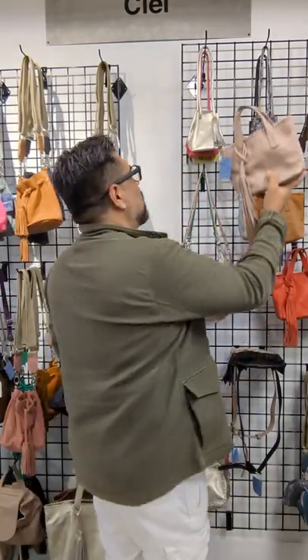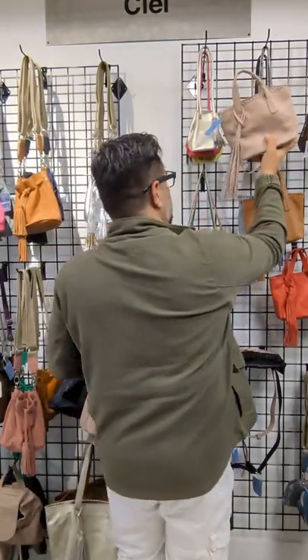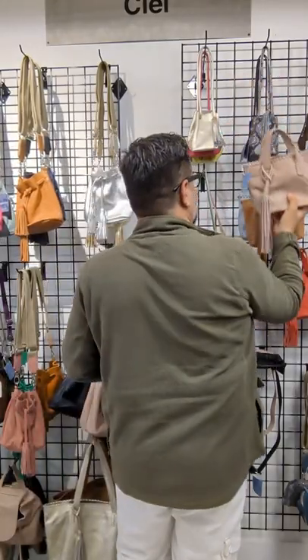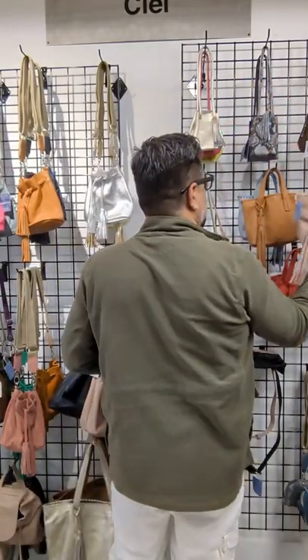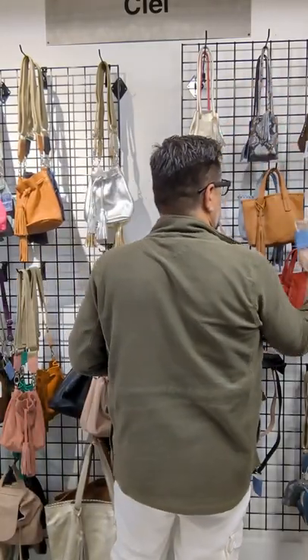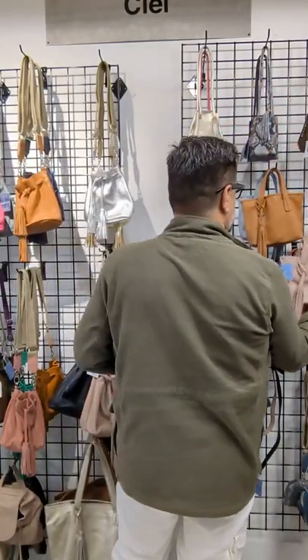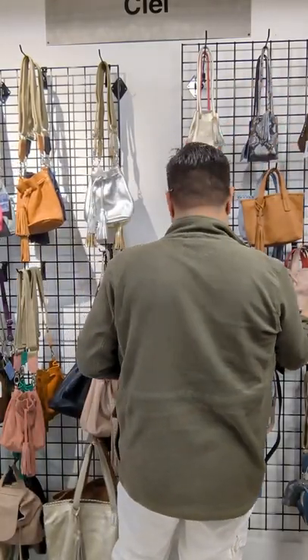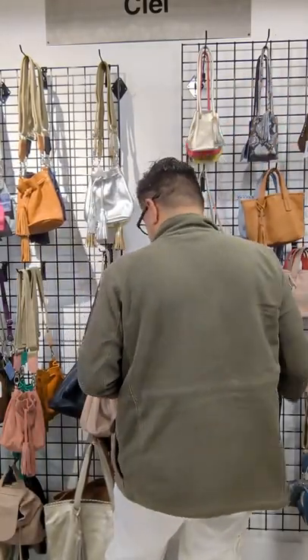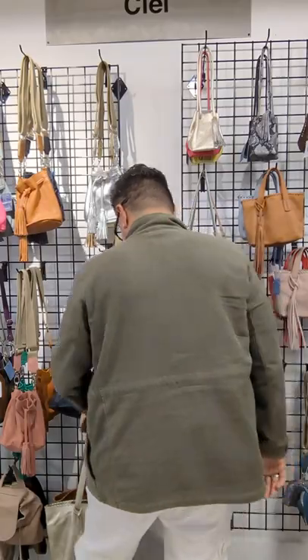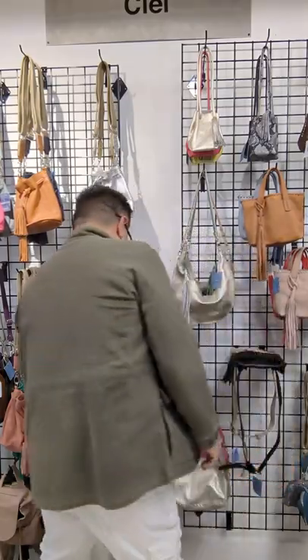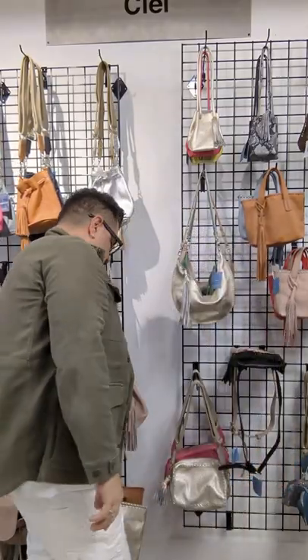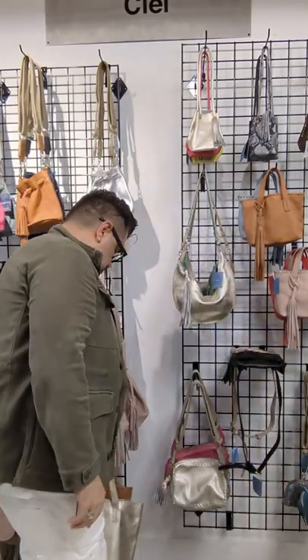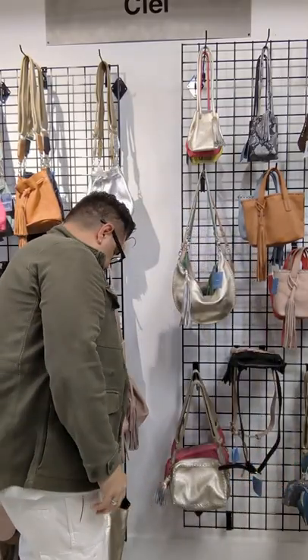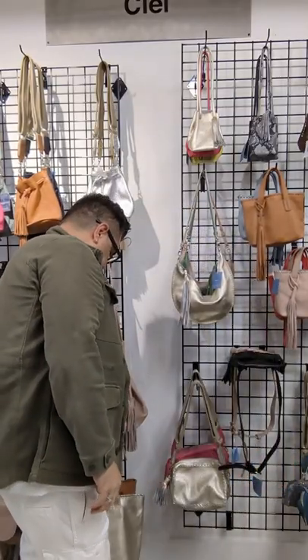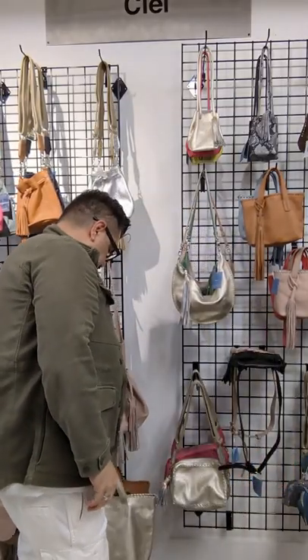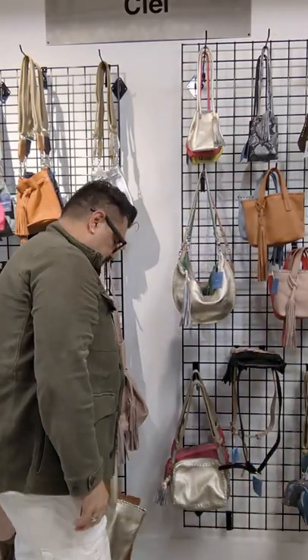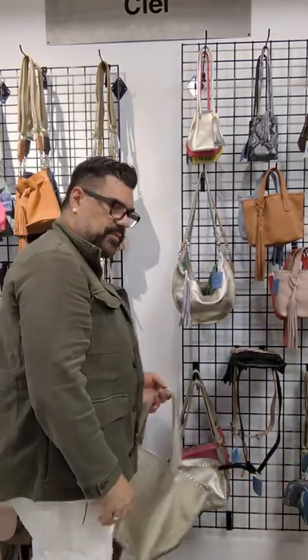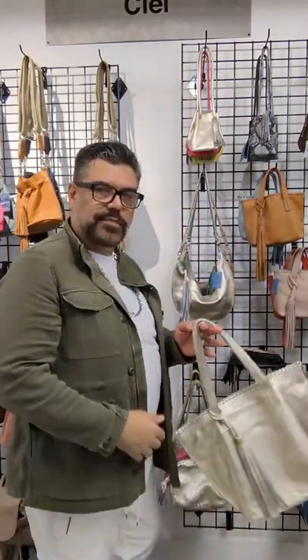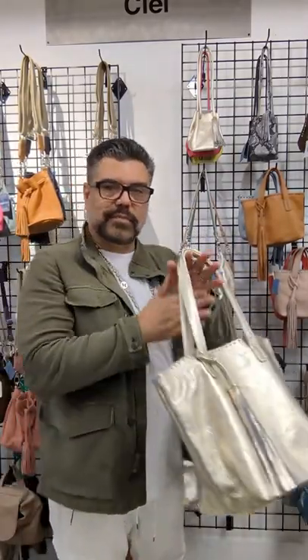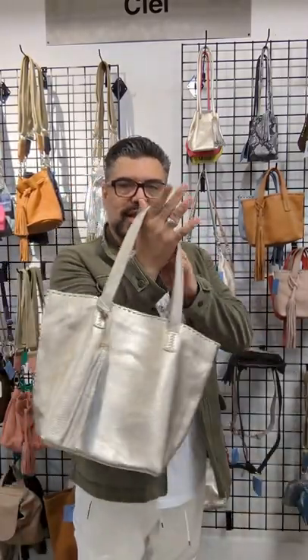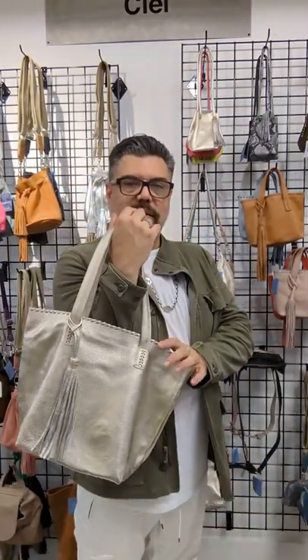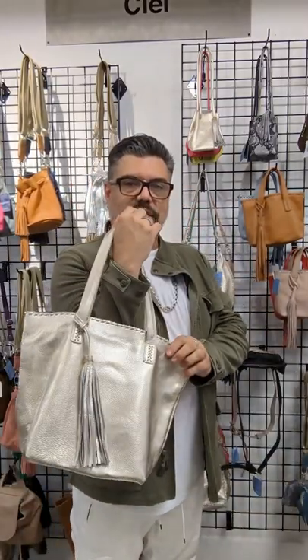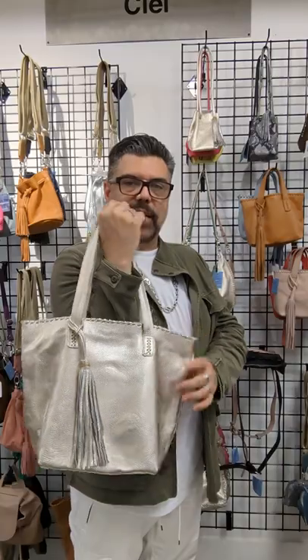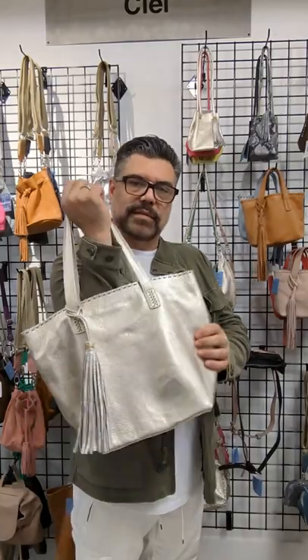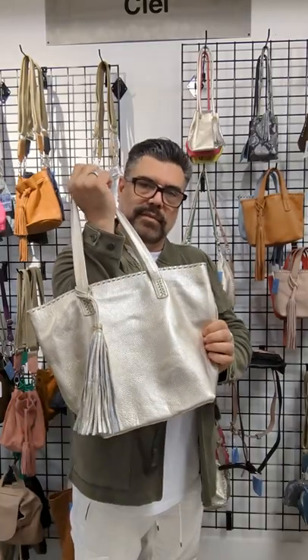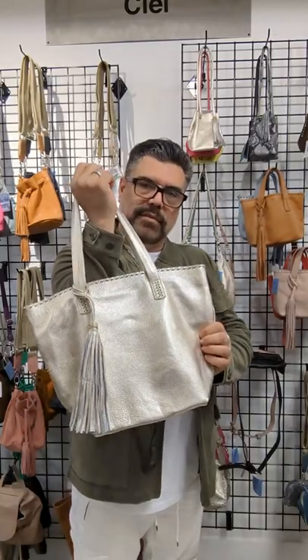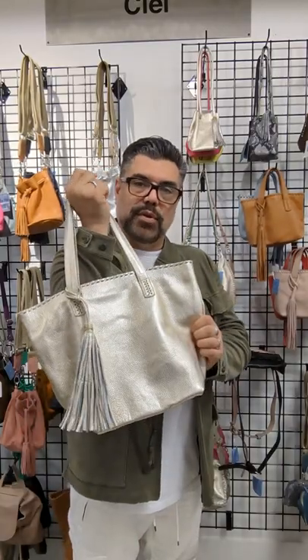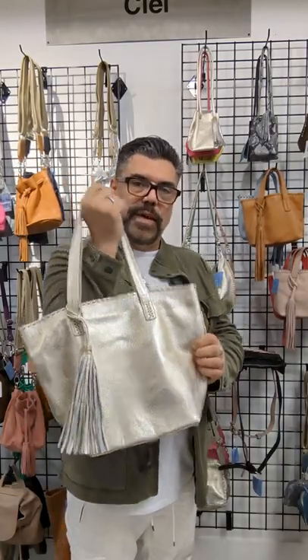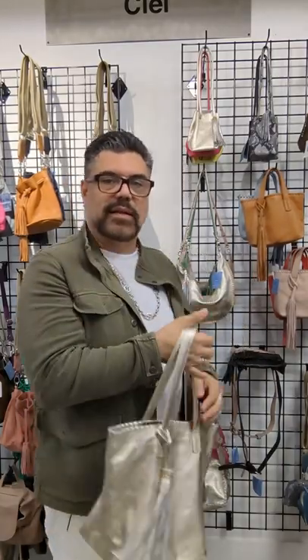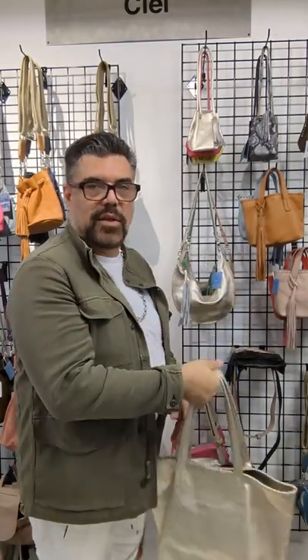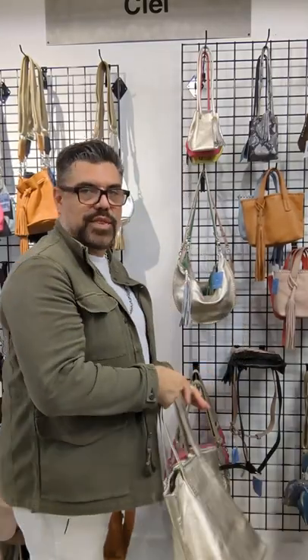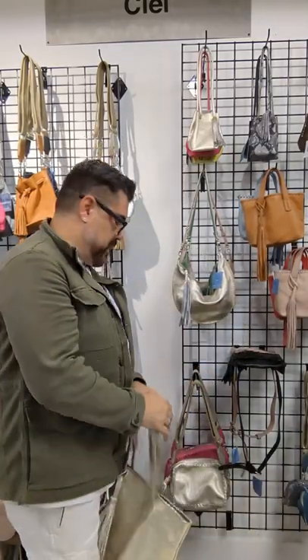What I've also been selling really well is the large tote. This is the champagne — beautiful bag, worth every penny.